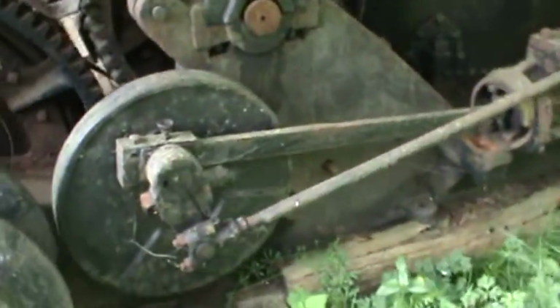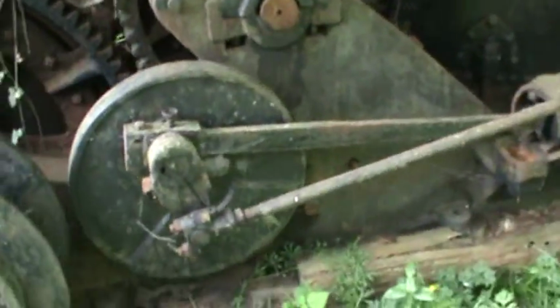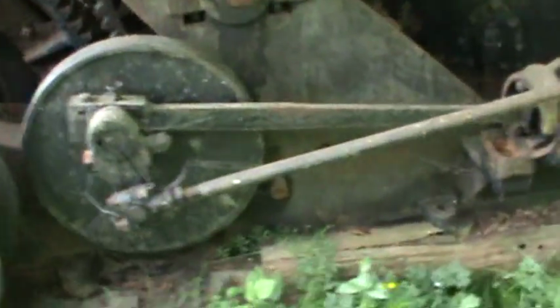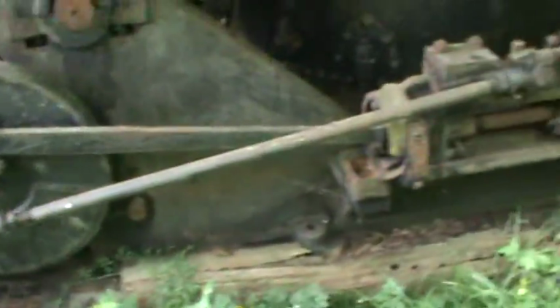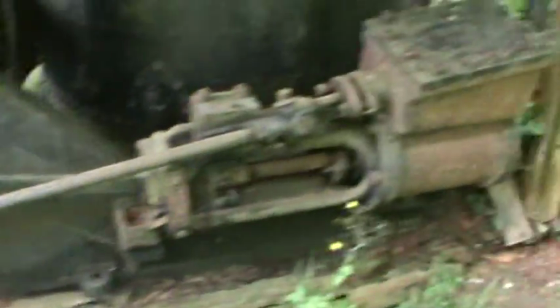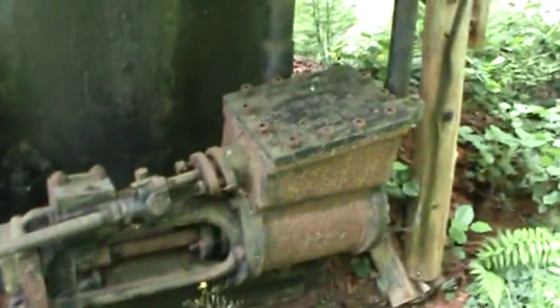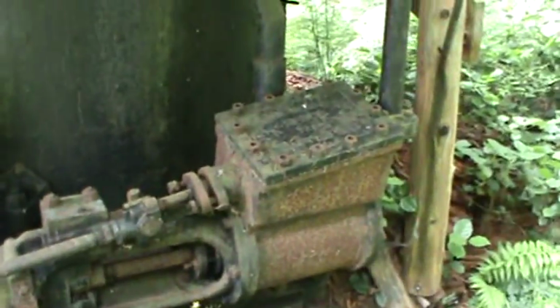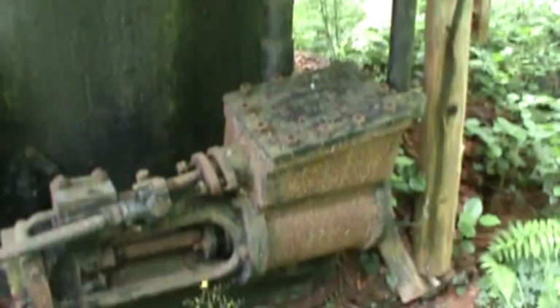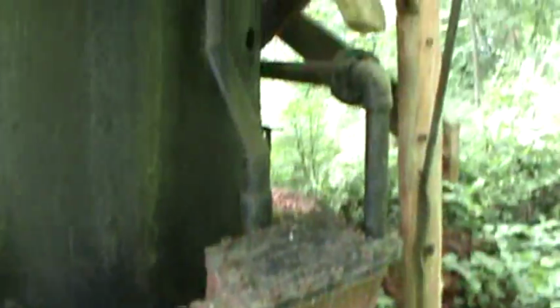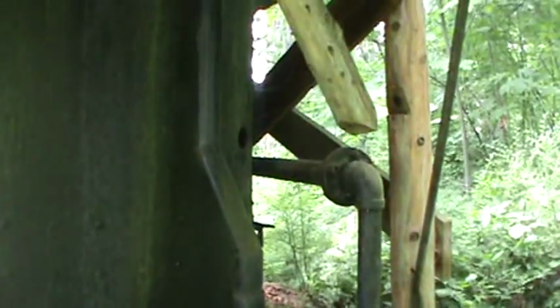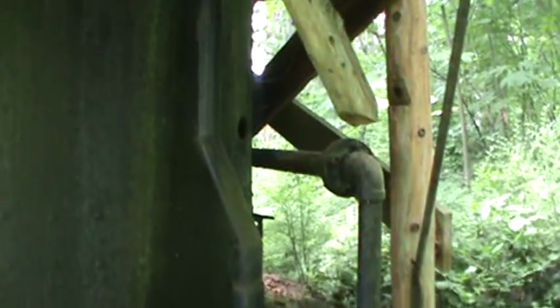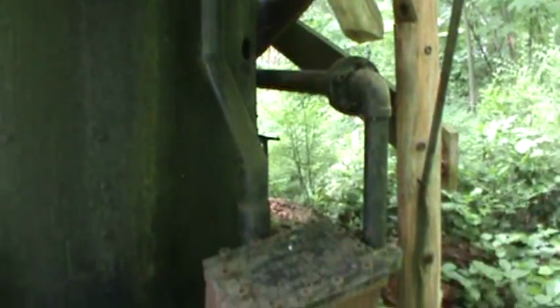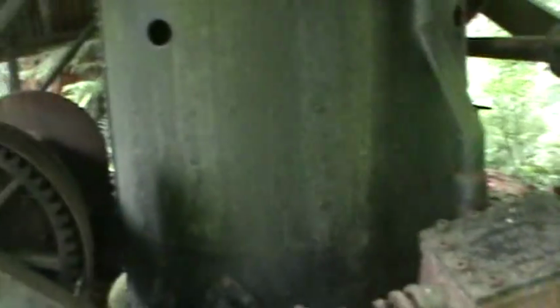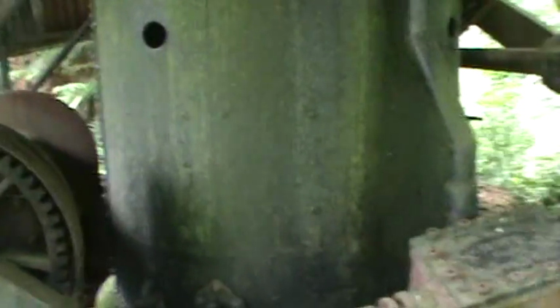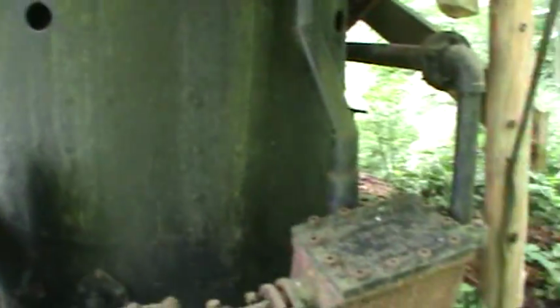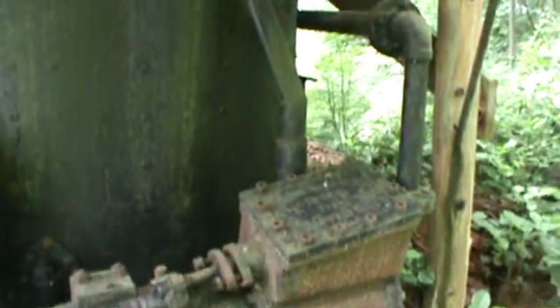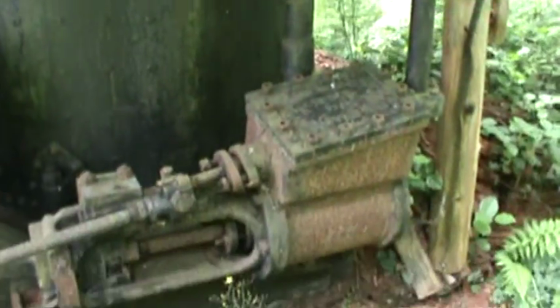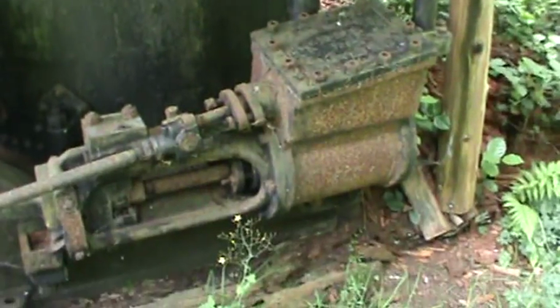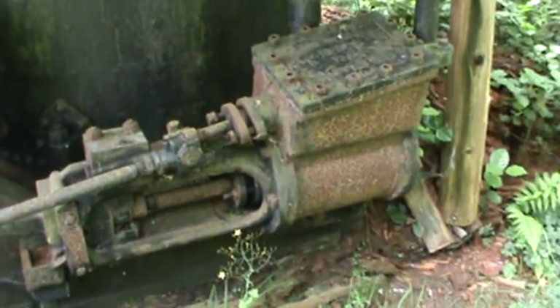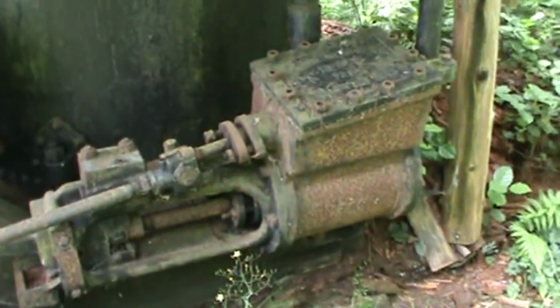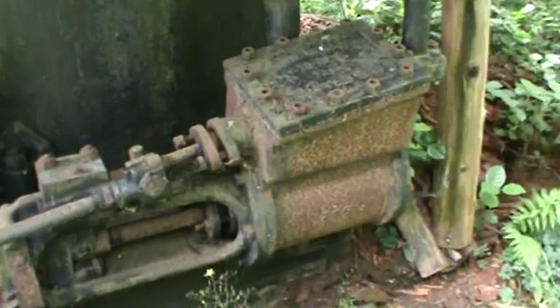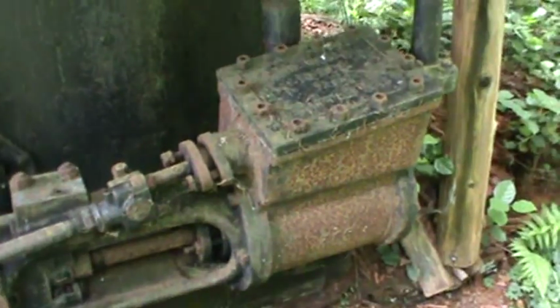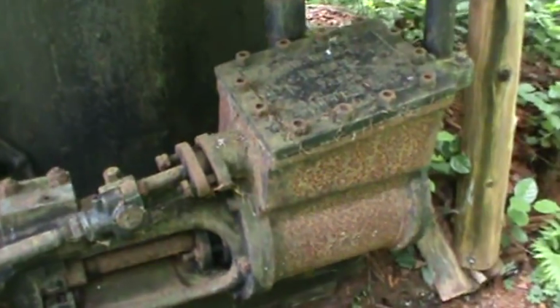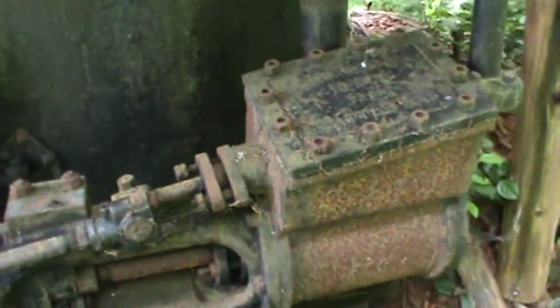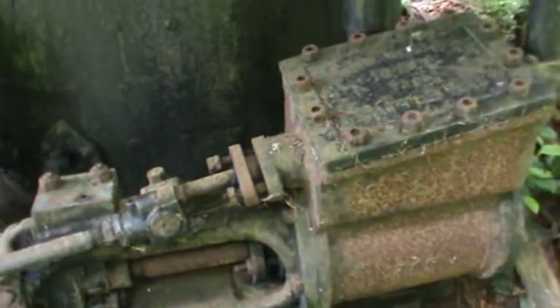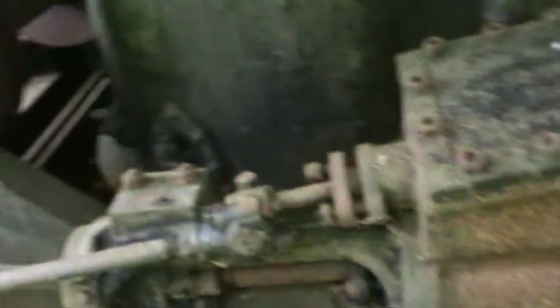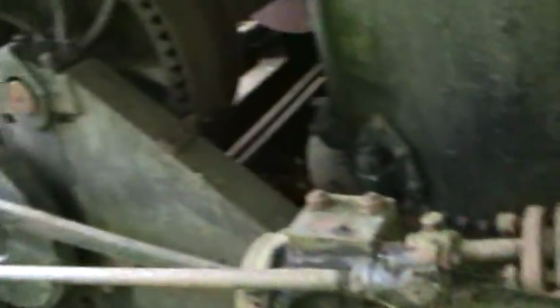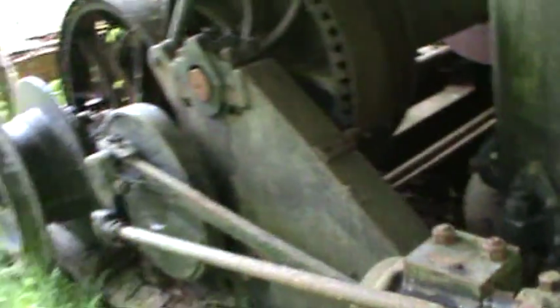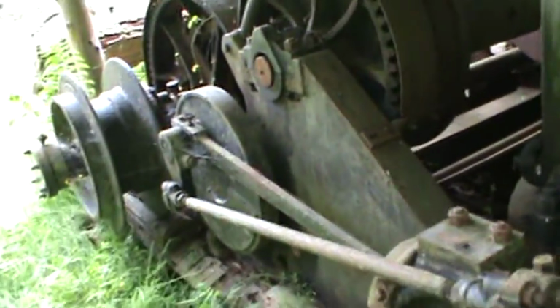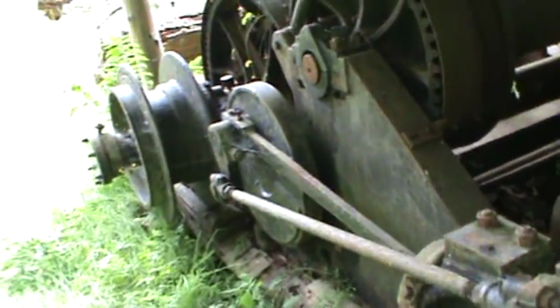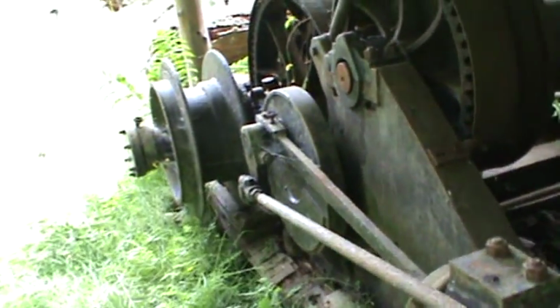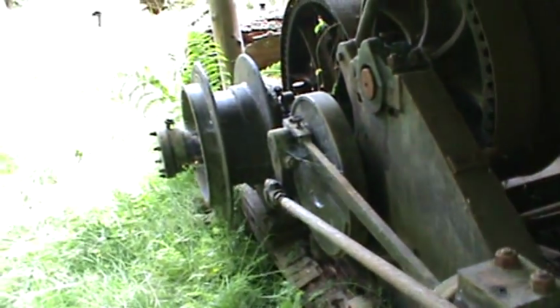Steam powered - crank, piston. Steam pressure out of the boiler through the pipes, push that piston back and forth, start reciprocating, get that flywheel going.